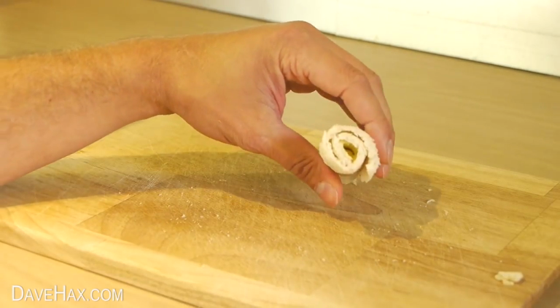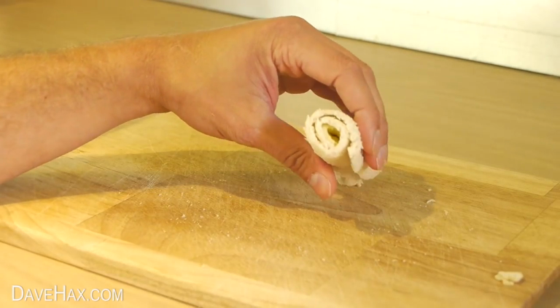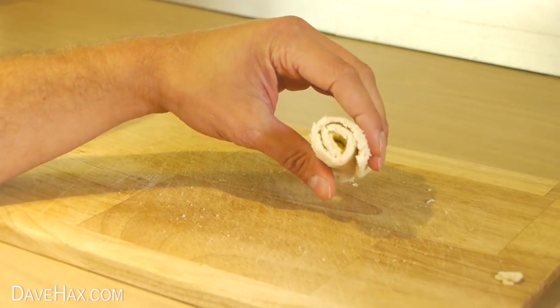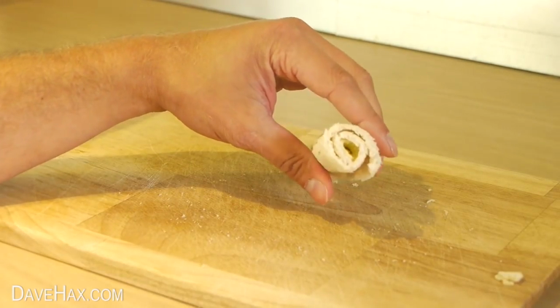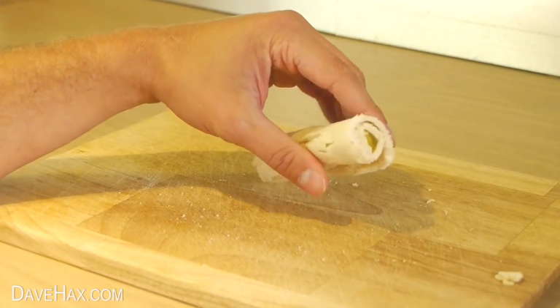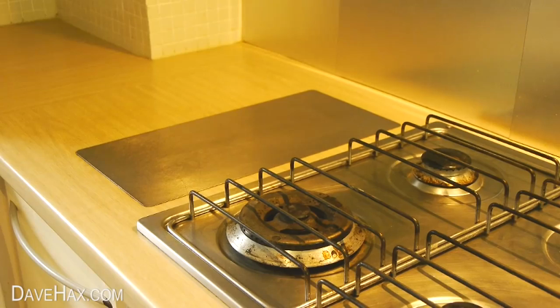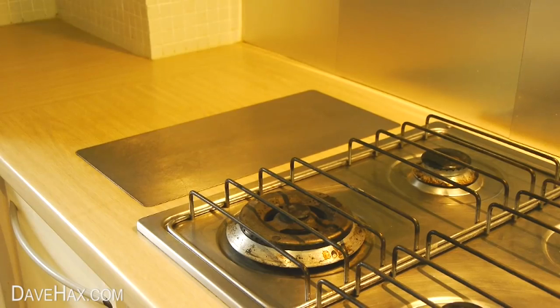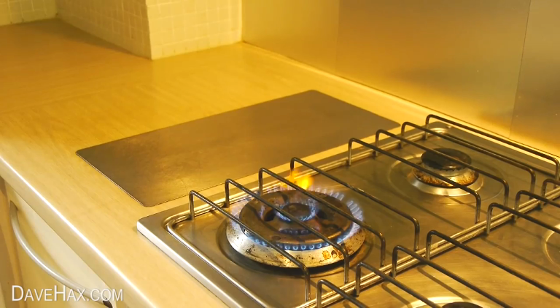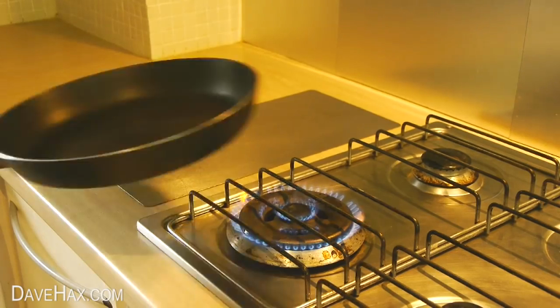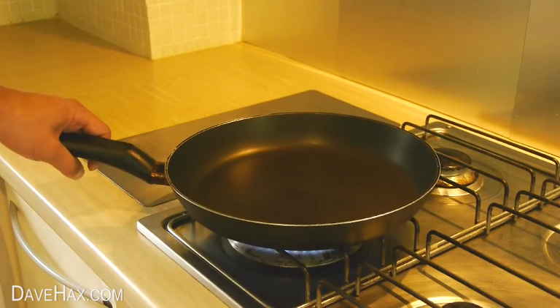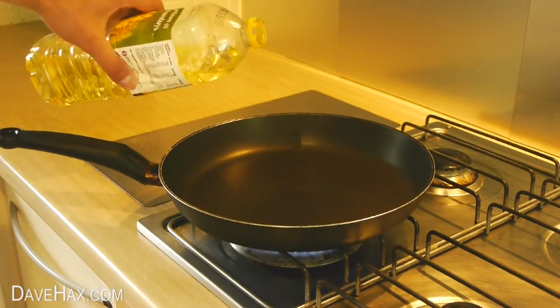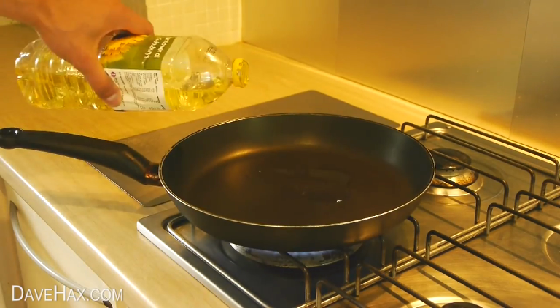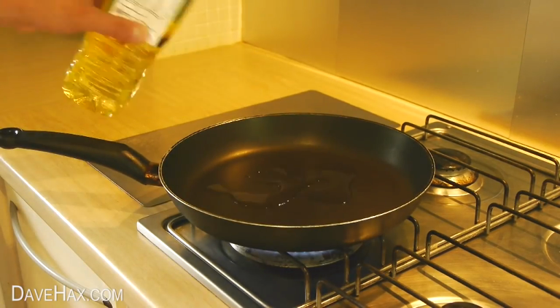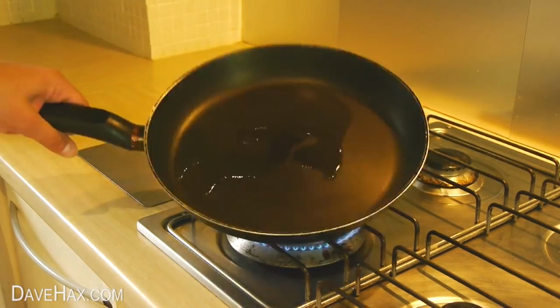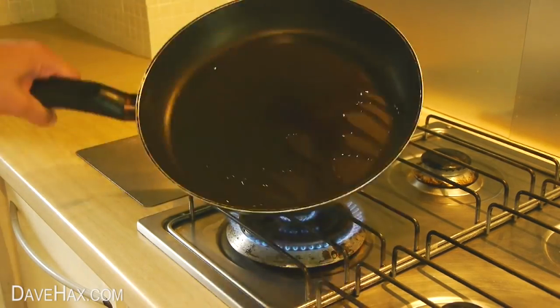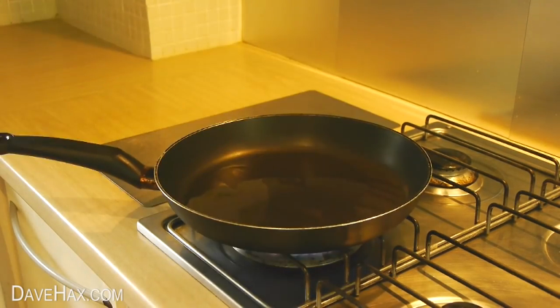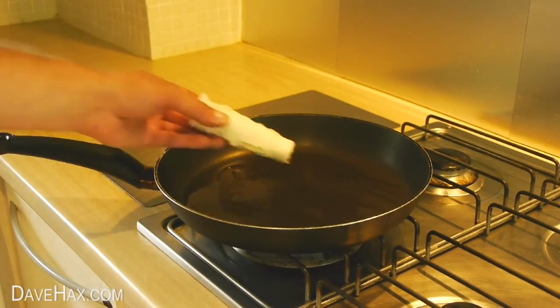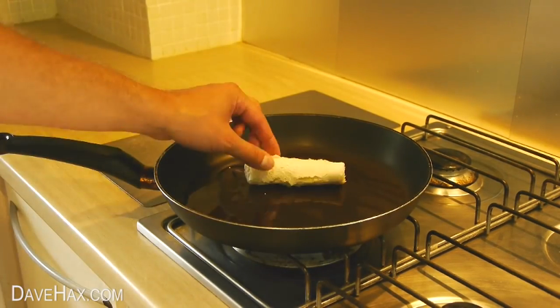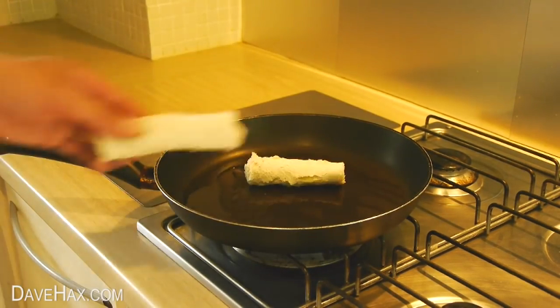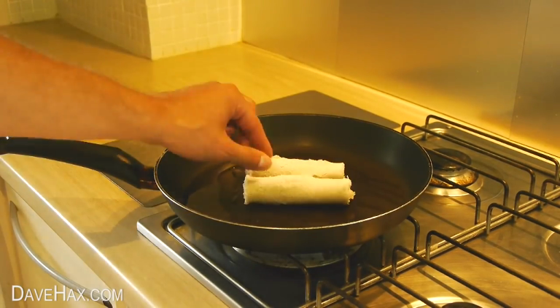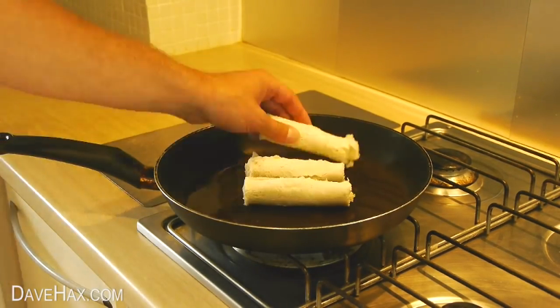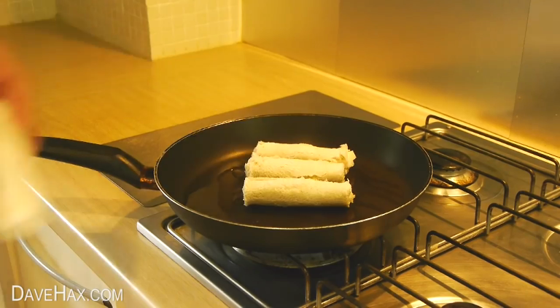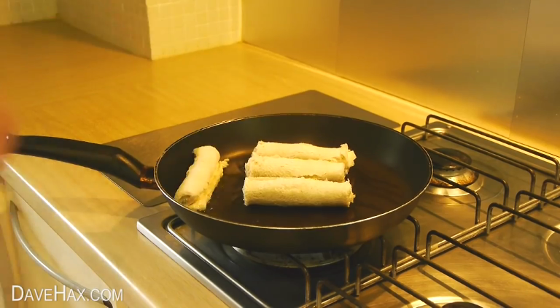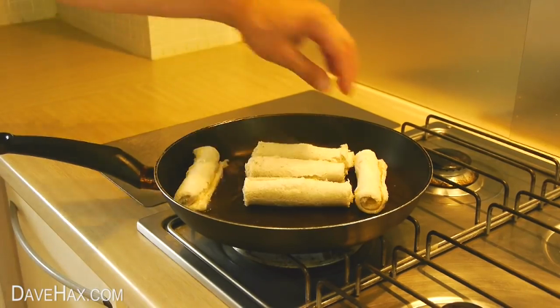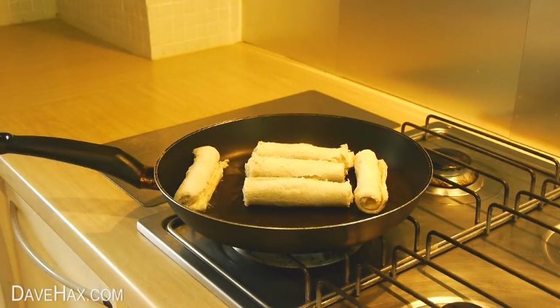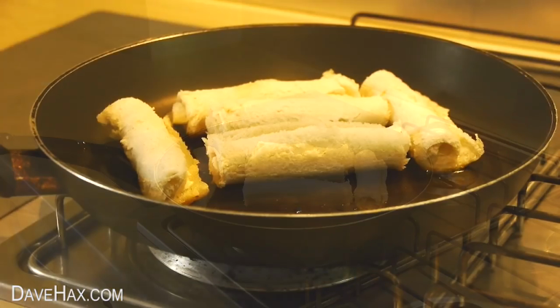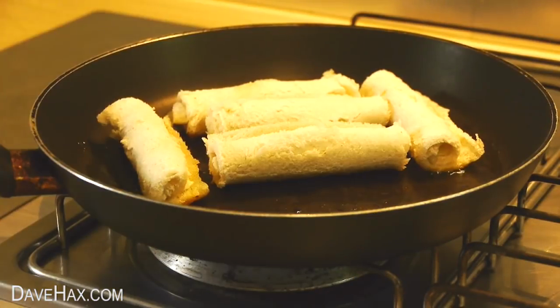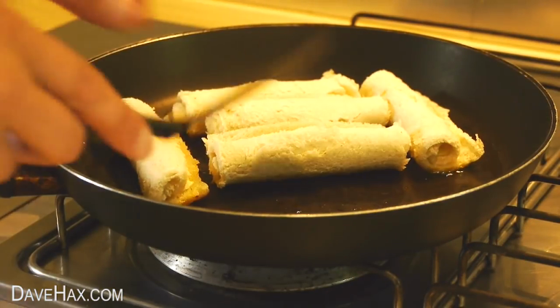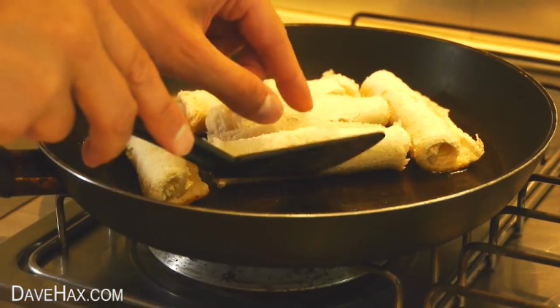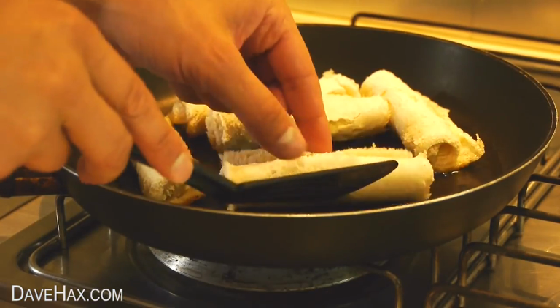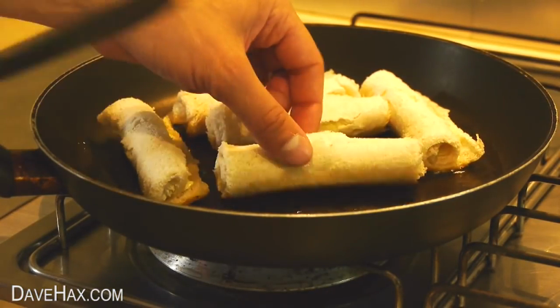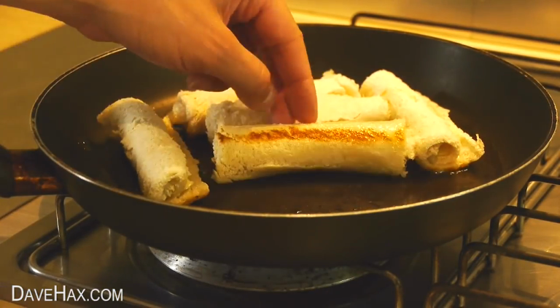Pretty cool, huh? Once you've made a few, heat some oil in a pan and carefully place in the rolls. When they start turning golden, turn them over.